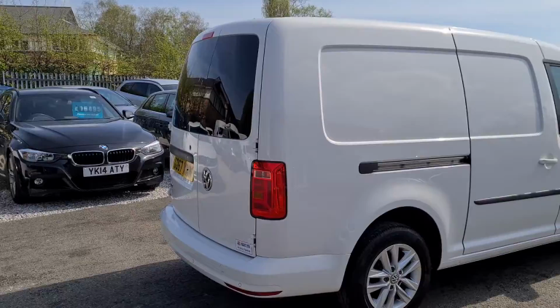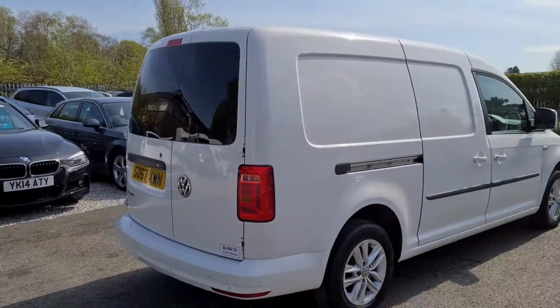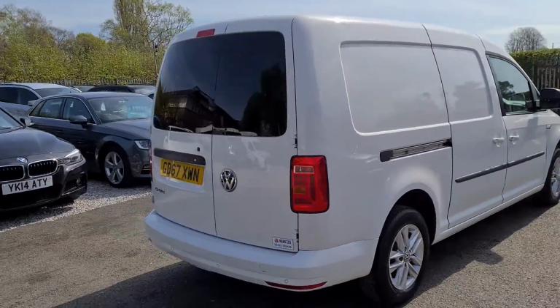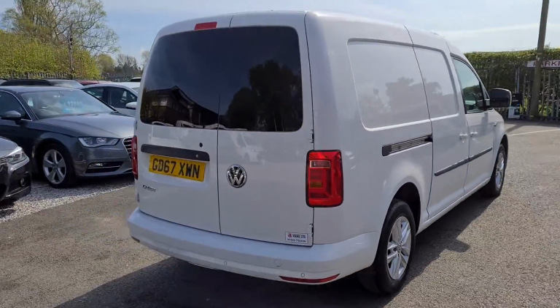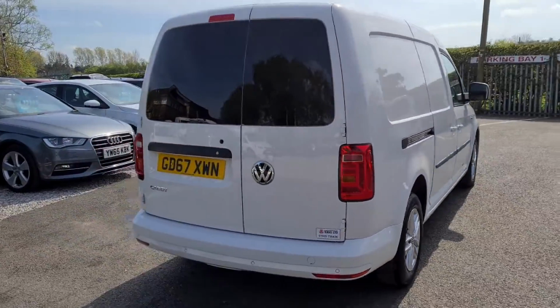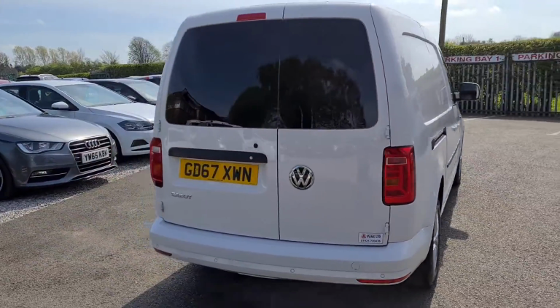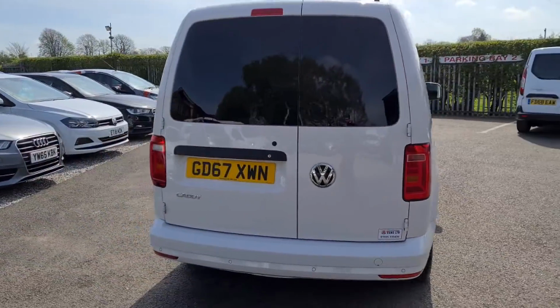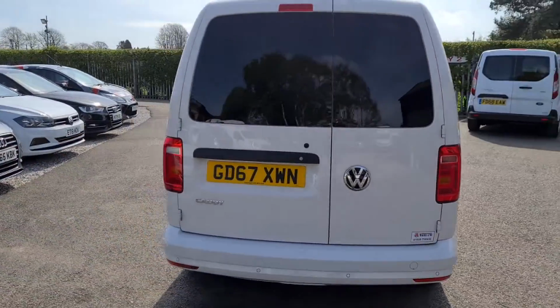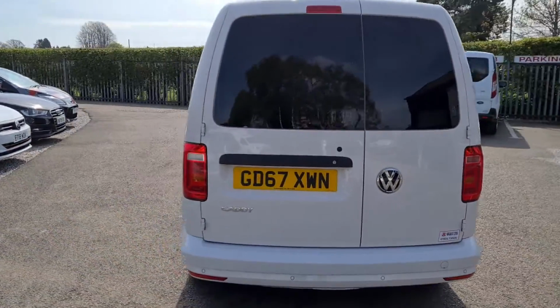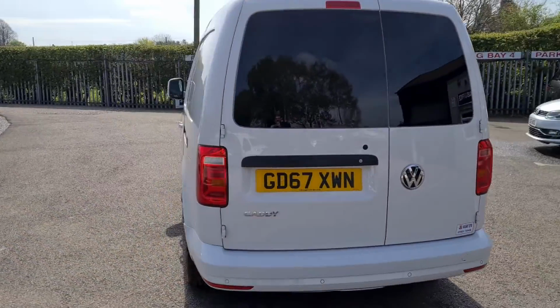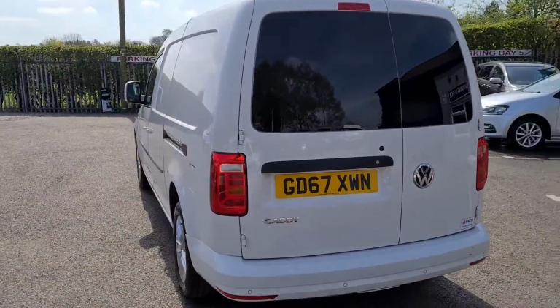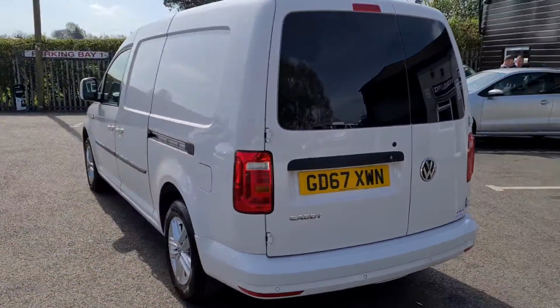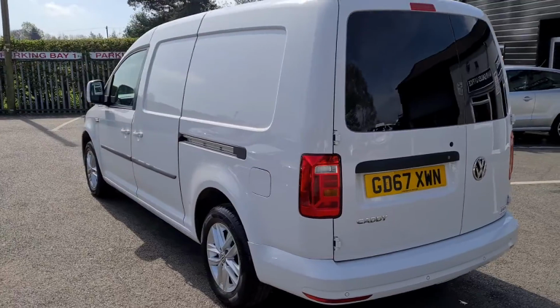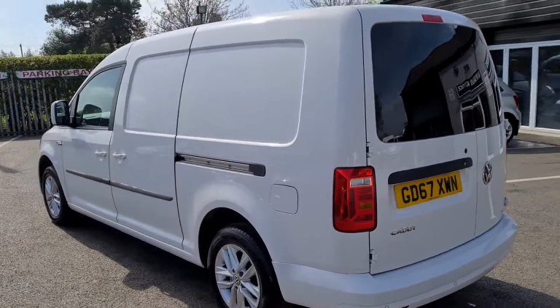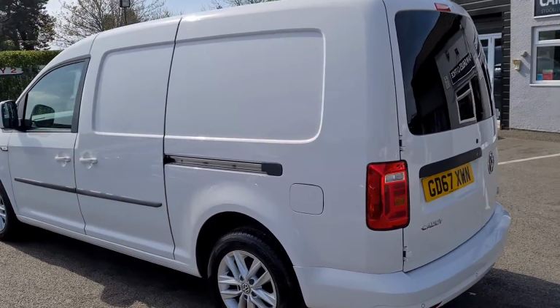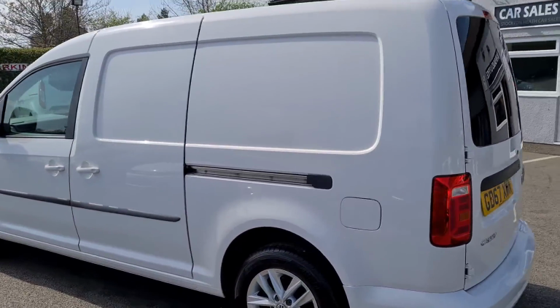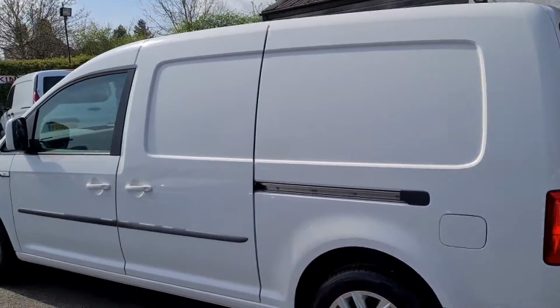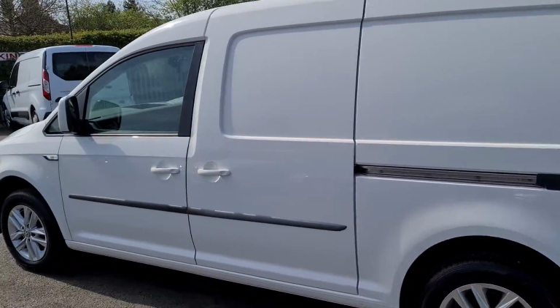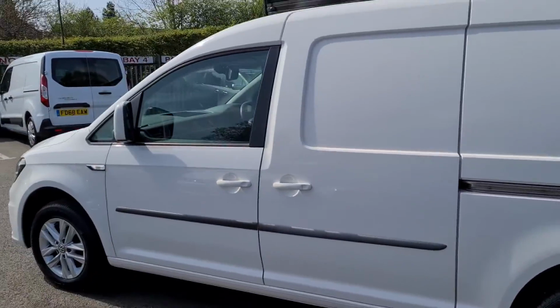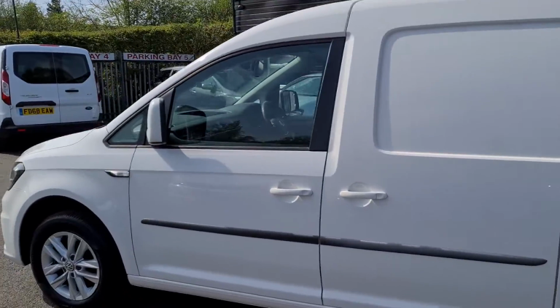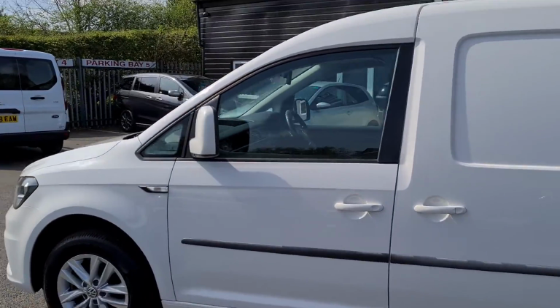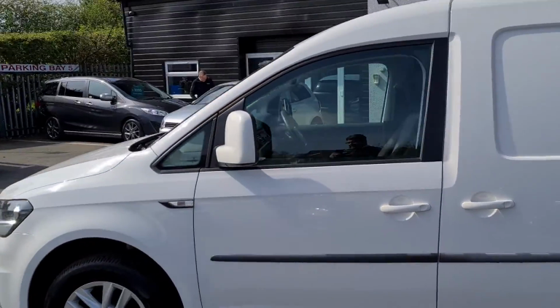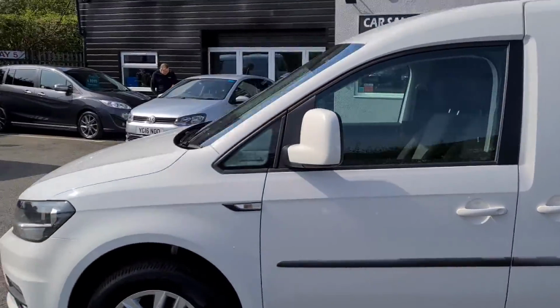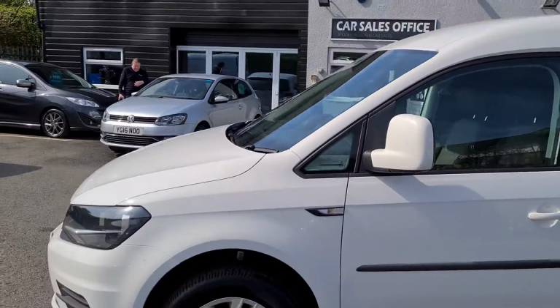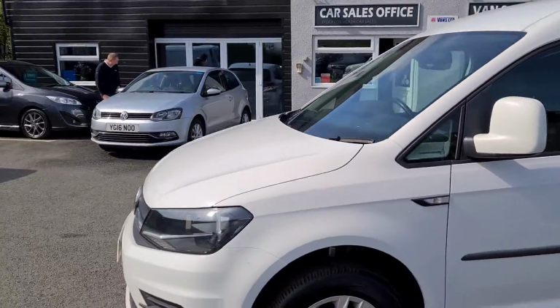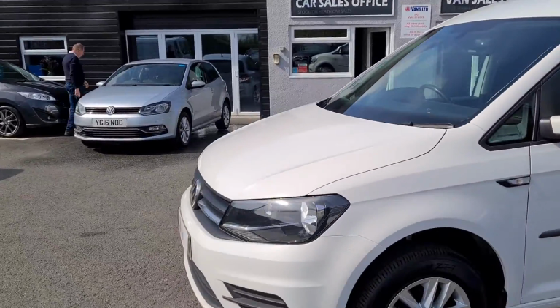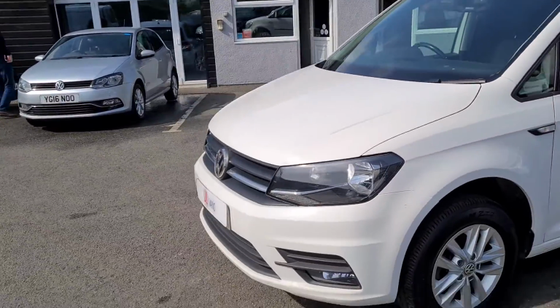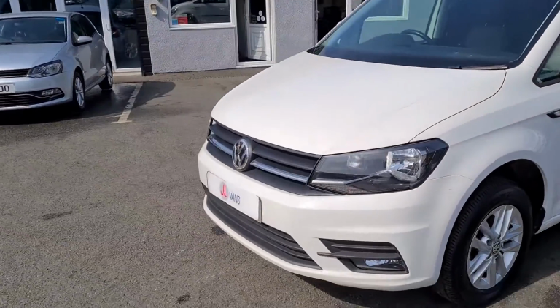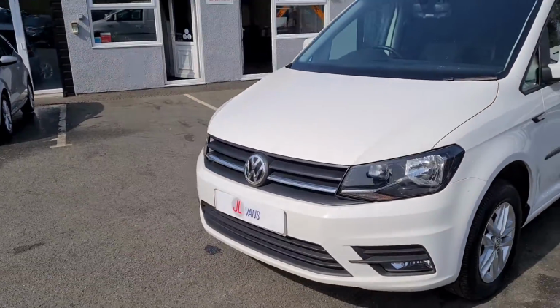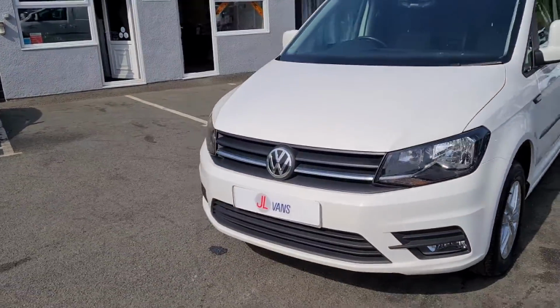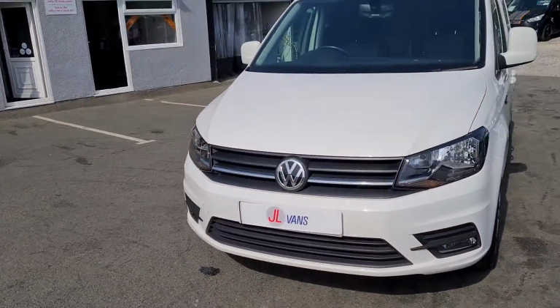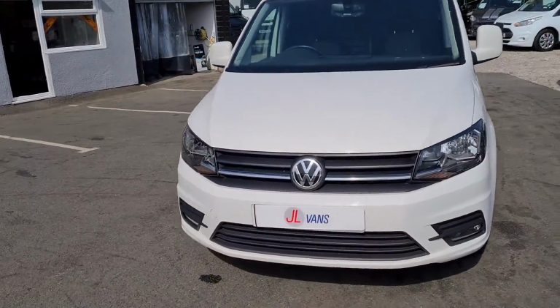It's got body coloured bumpers, parking sensors, and this one's actually got a rear camera on it as well. It's got the alloy wheels and twin side loading doors.